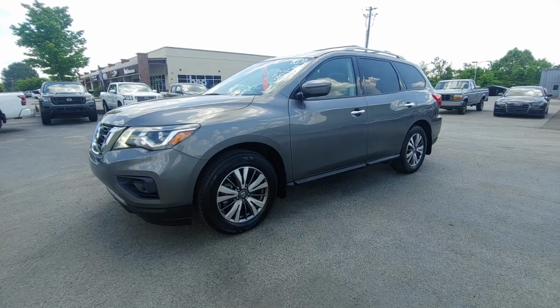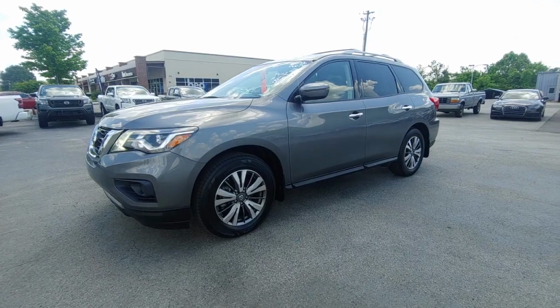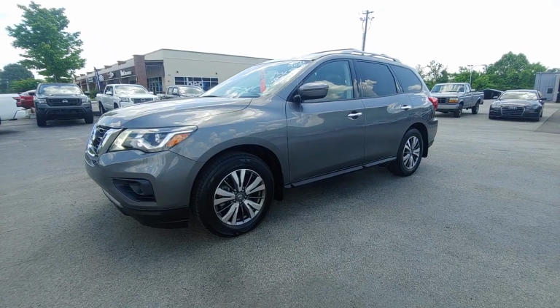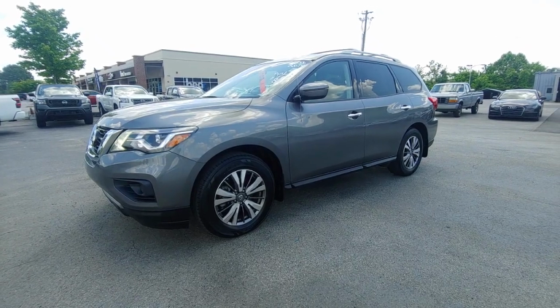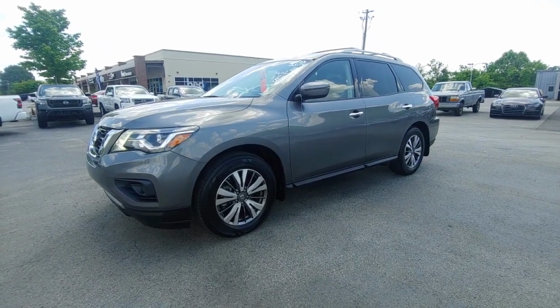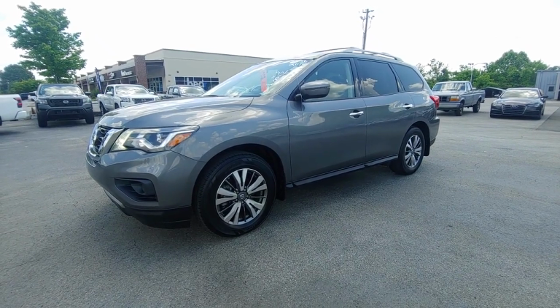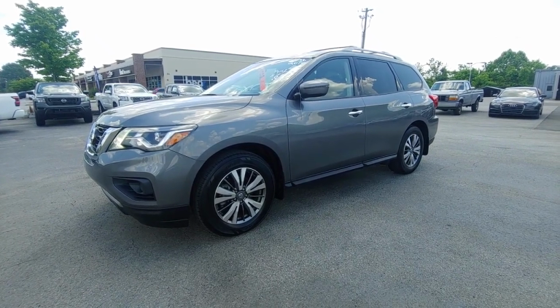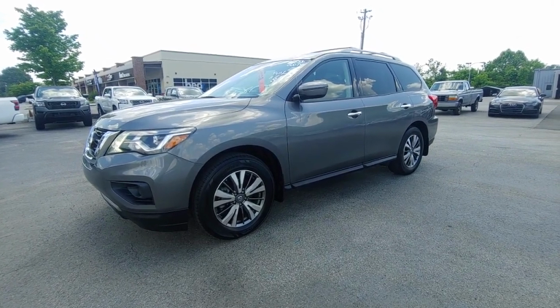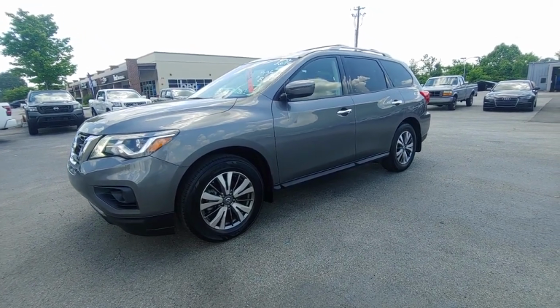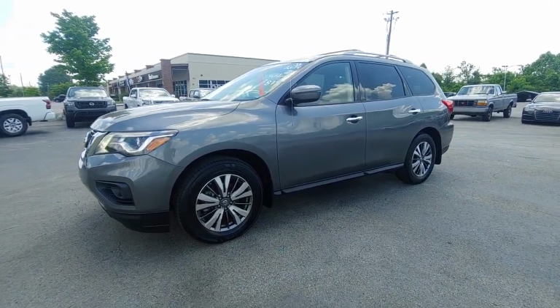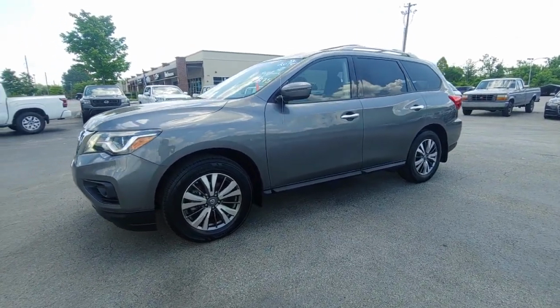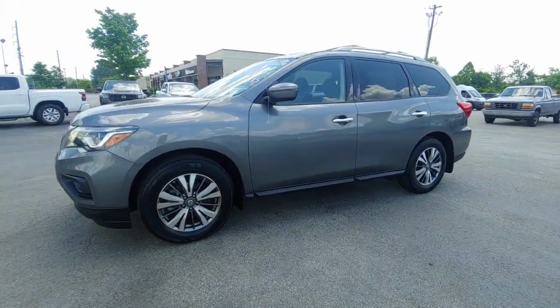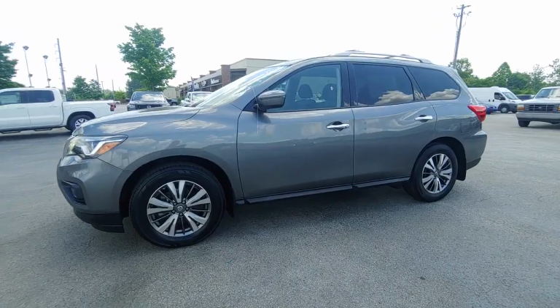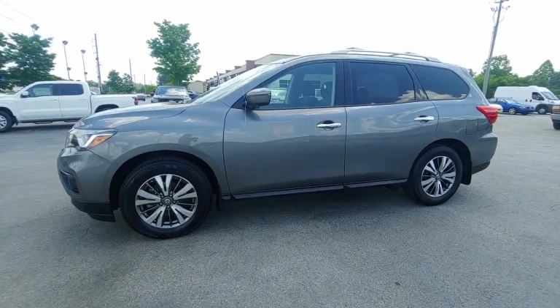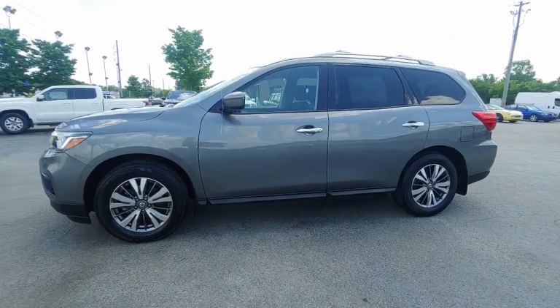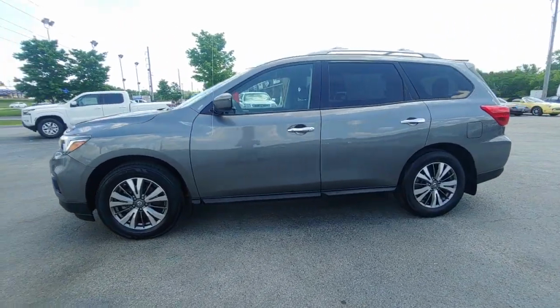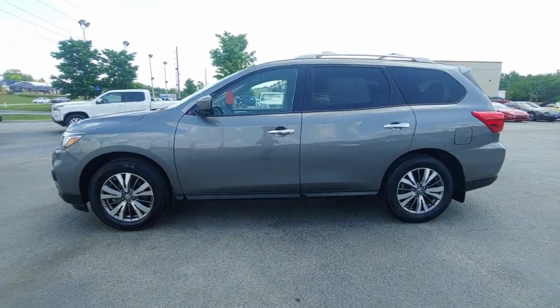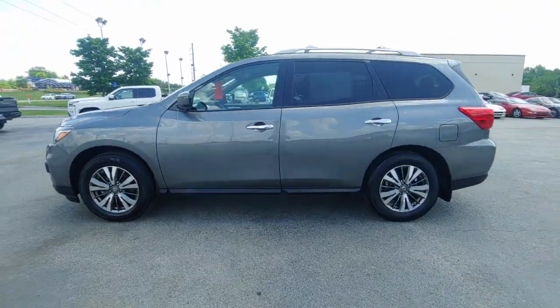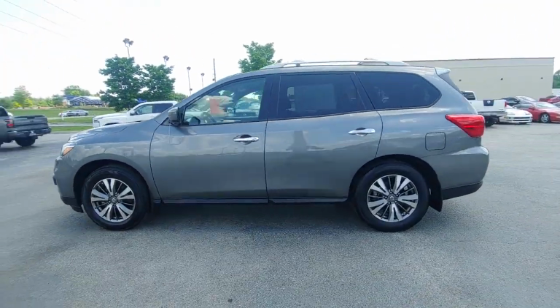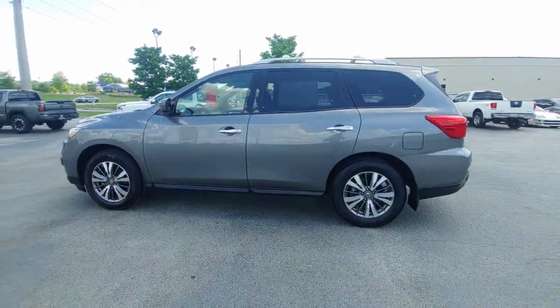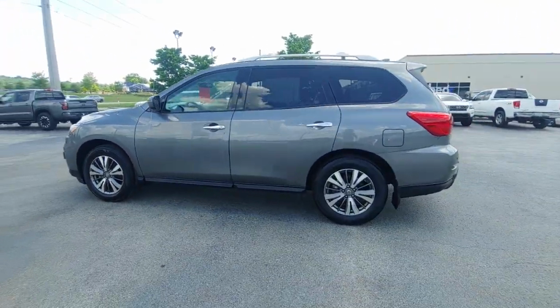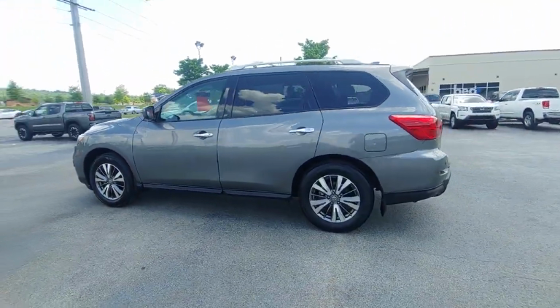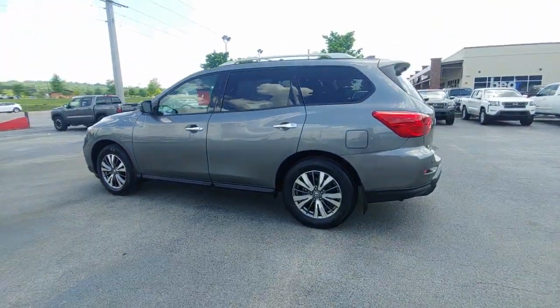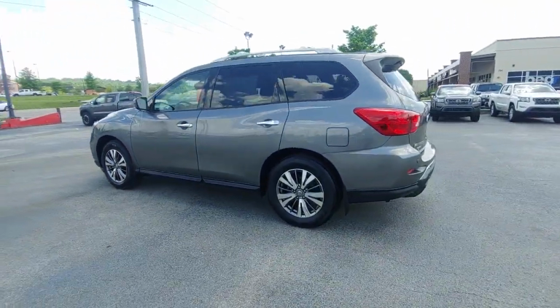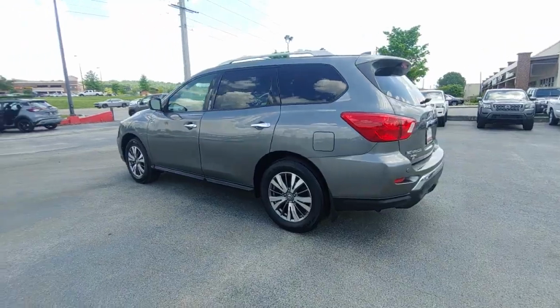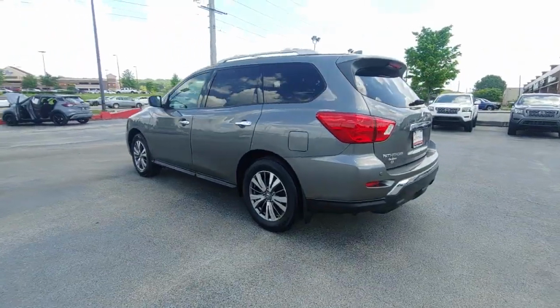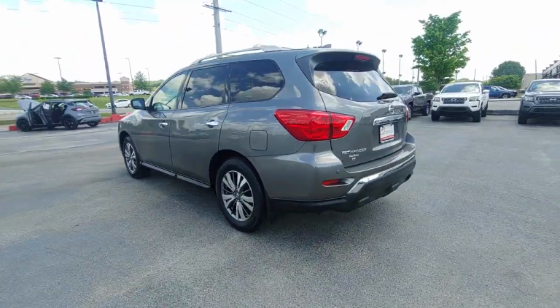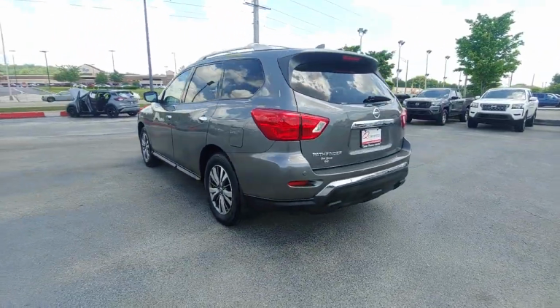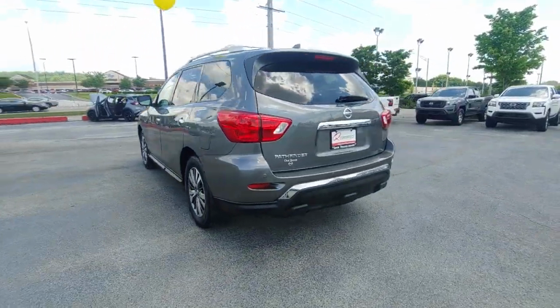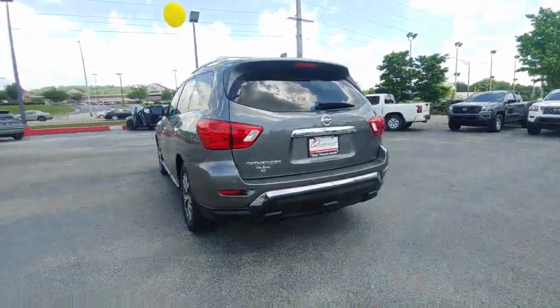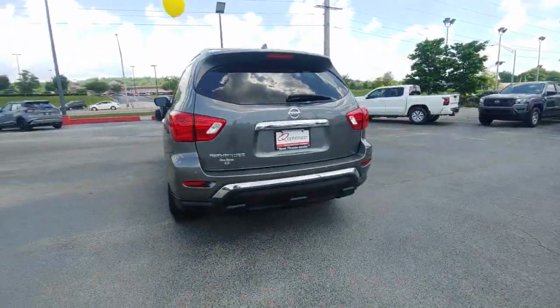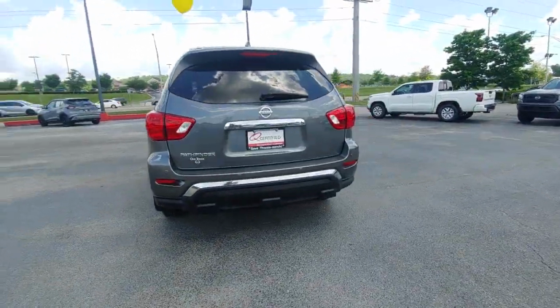Your next car could be the 2019 Nissan Pathfinder. With less than 25,000 miles on the odometer, this vehicle provides excellent value. Picture yourself at the wheel of this comfortable and capable Pathfinder.